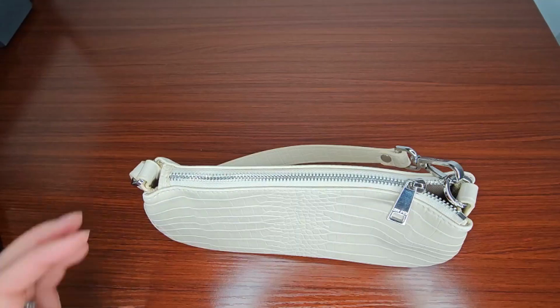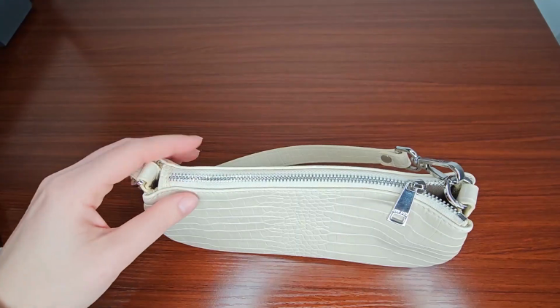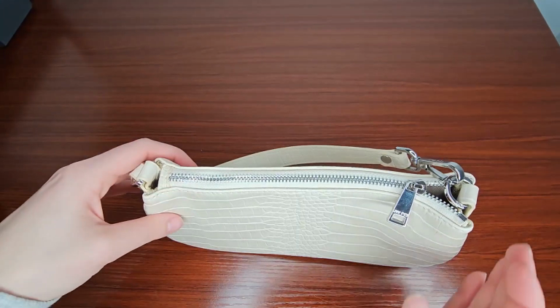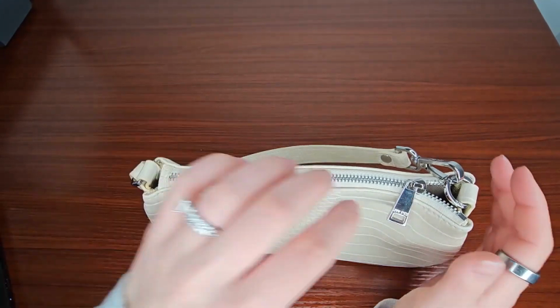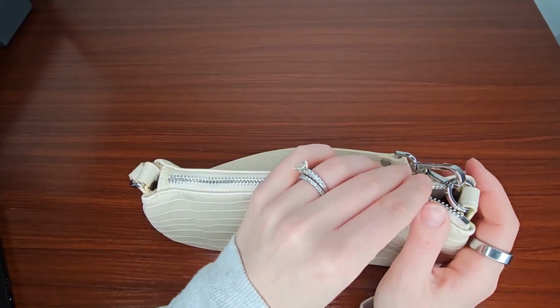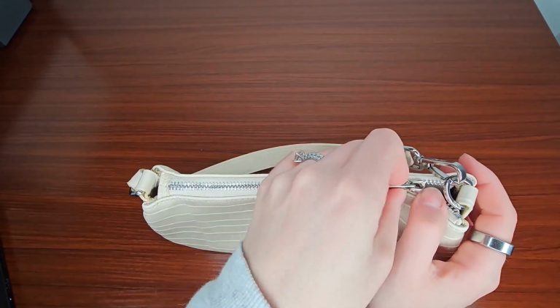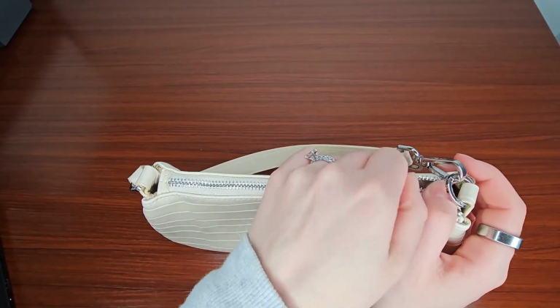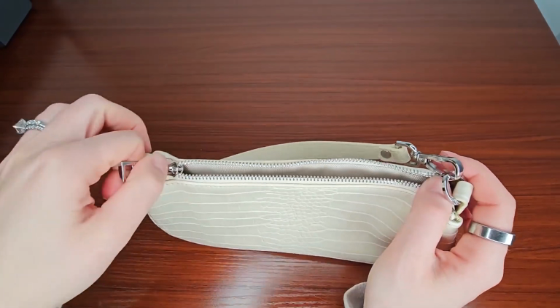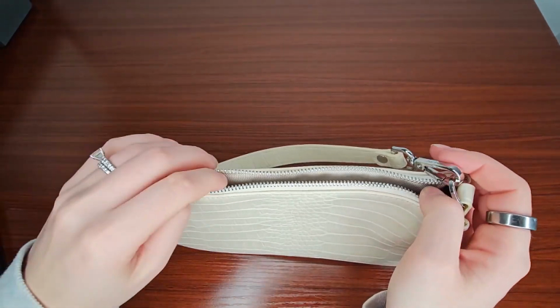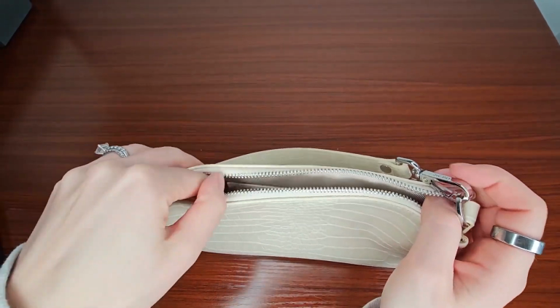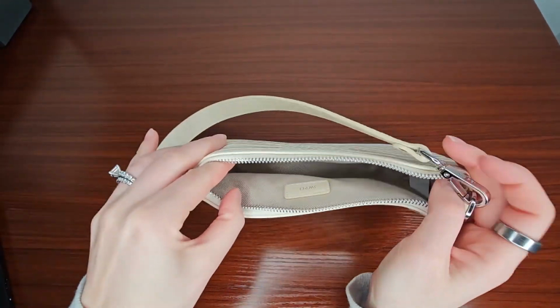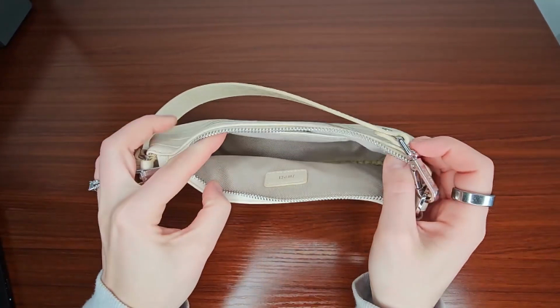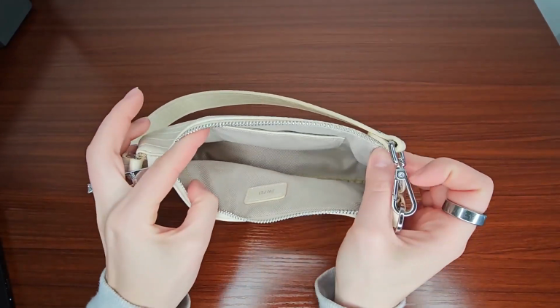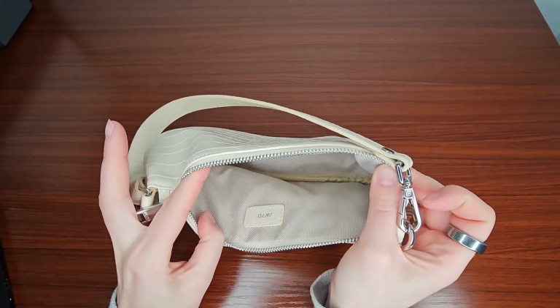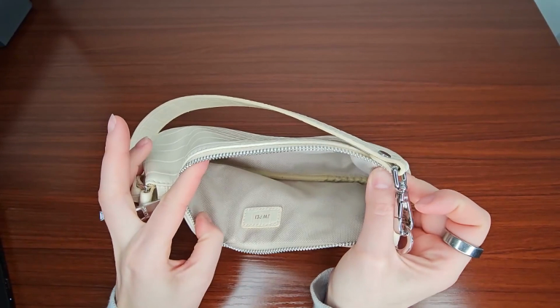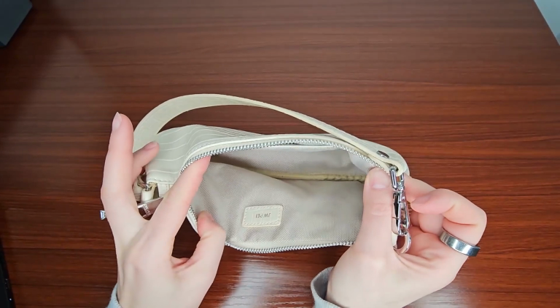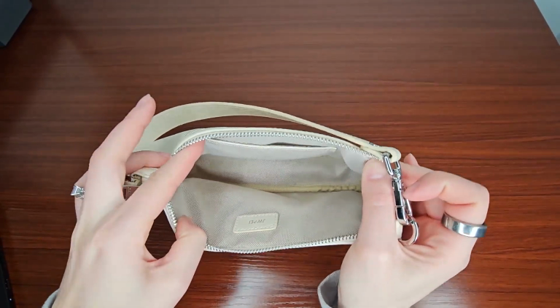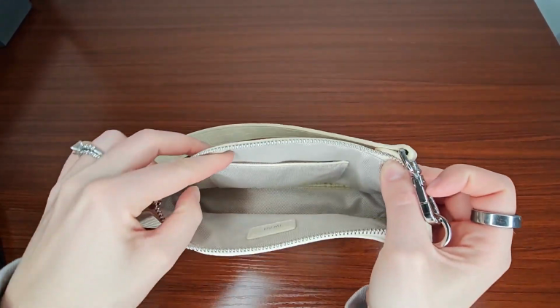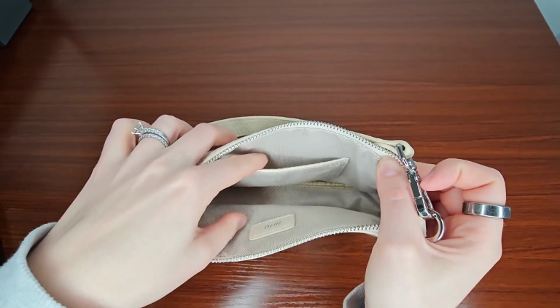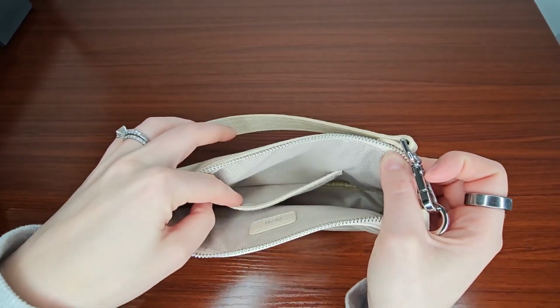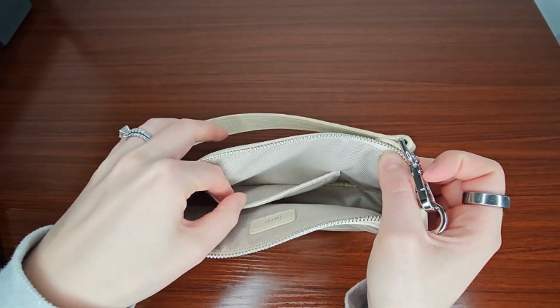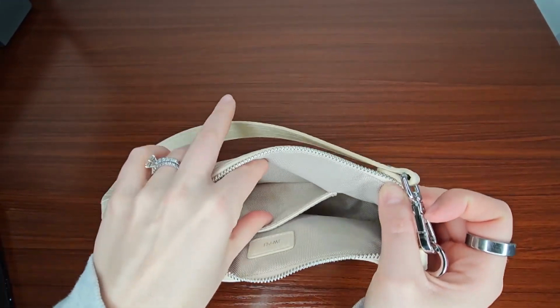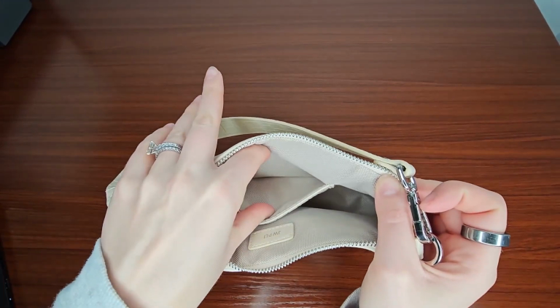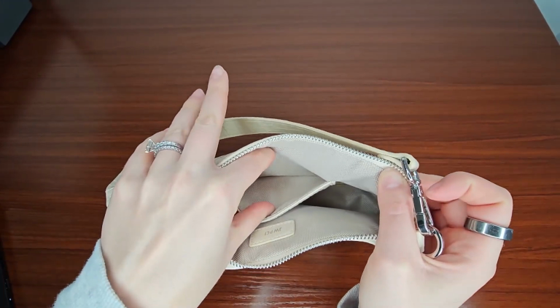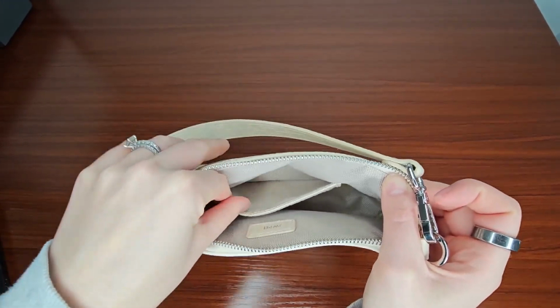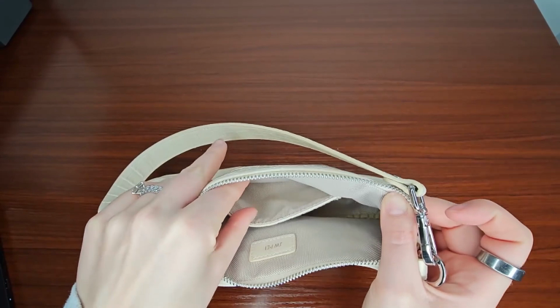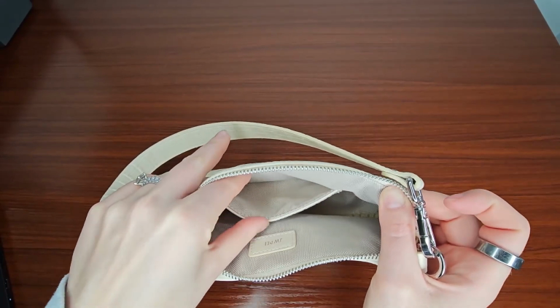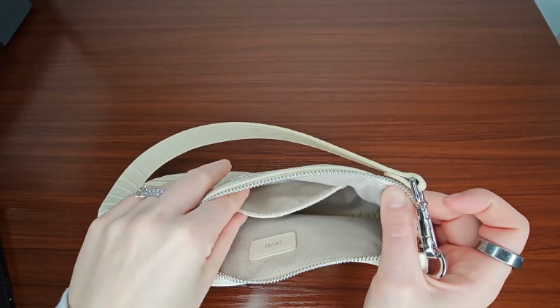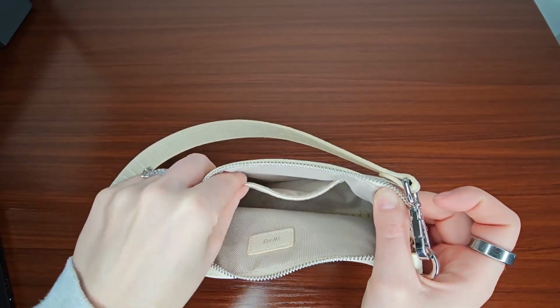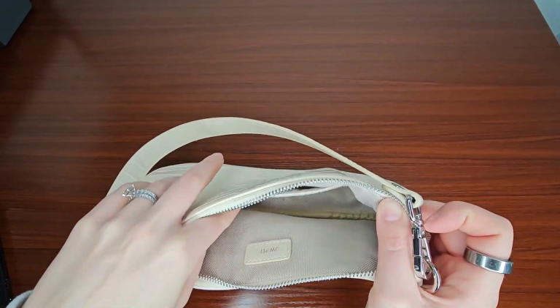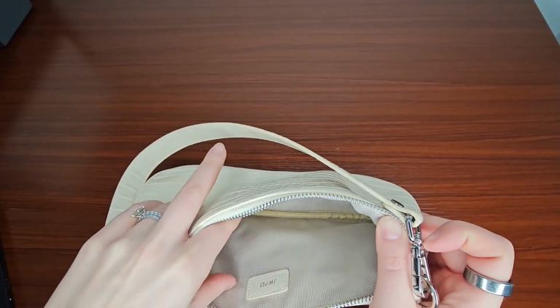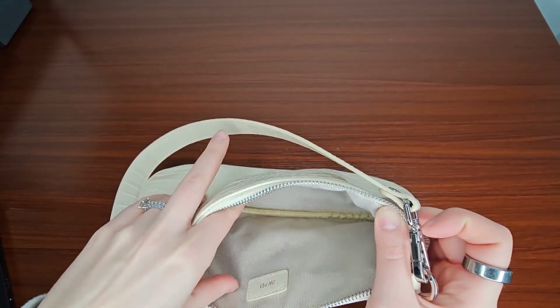This is very much a 90's inspired bag. It has one big large compartment and then one little interior pocket, which would be great for your wallet, credit cards, cash, anything like that.